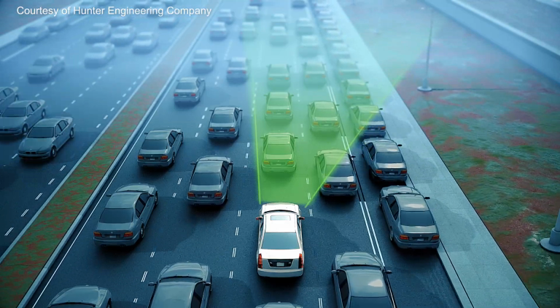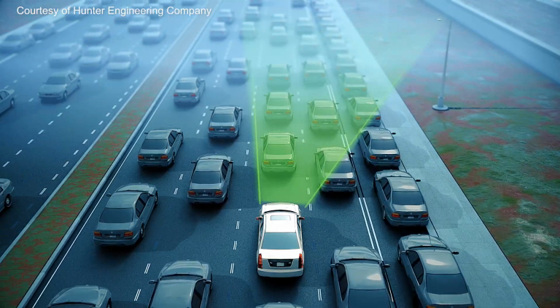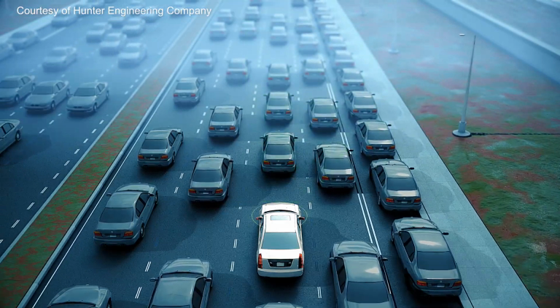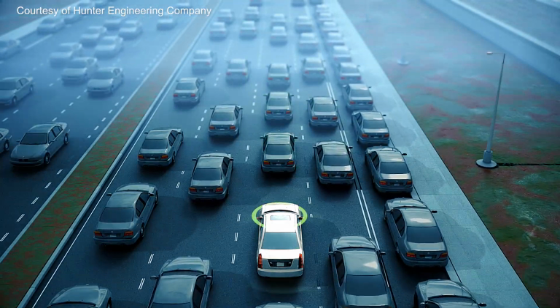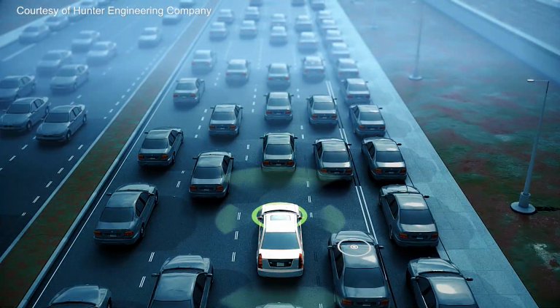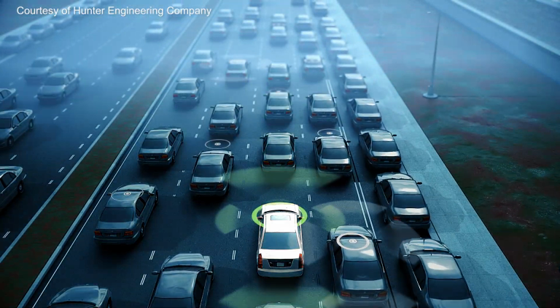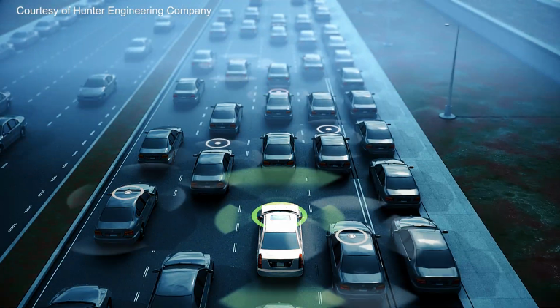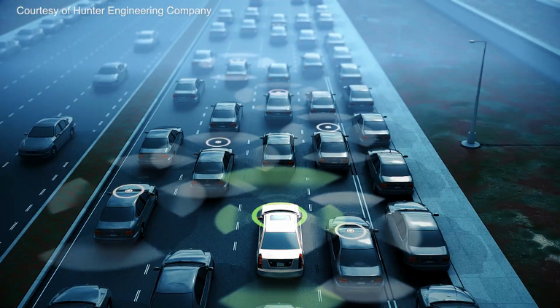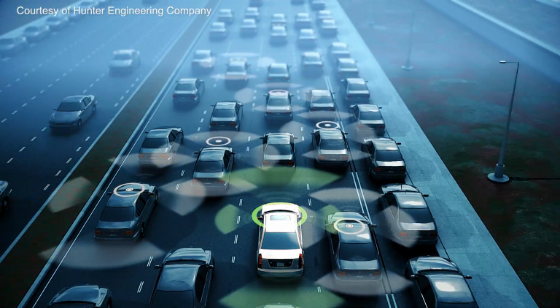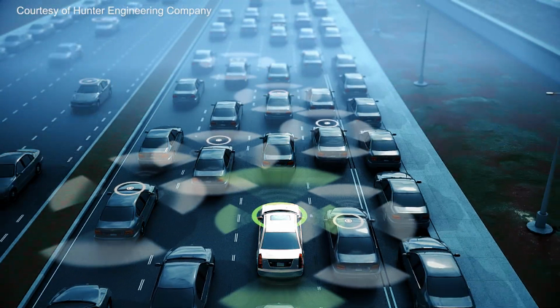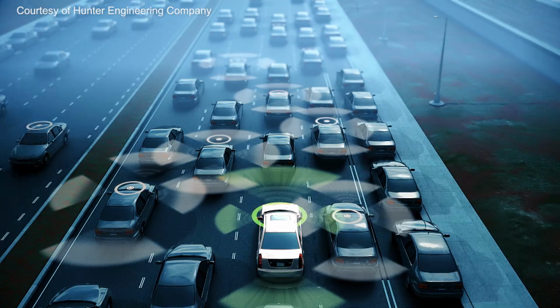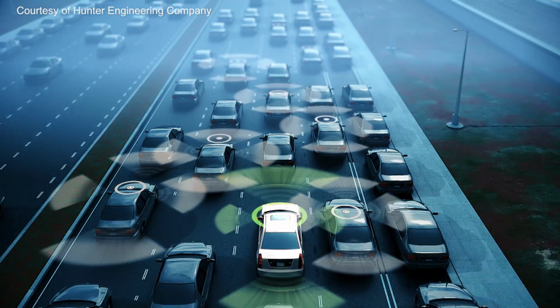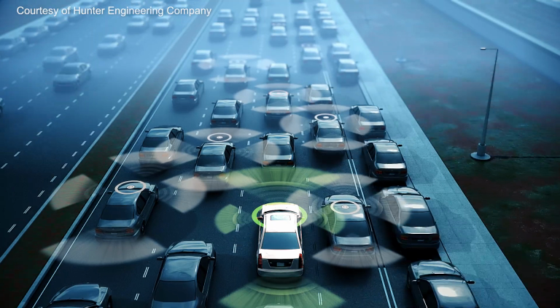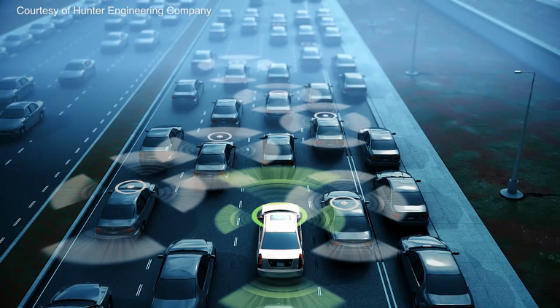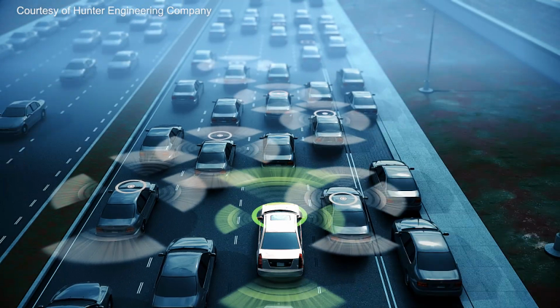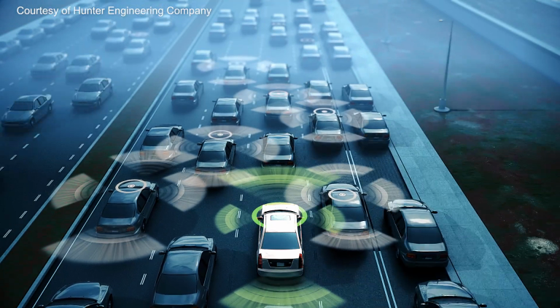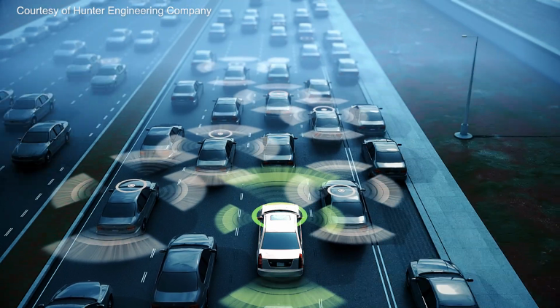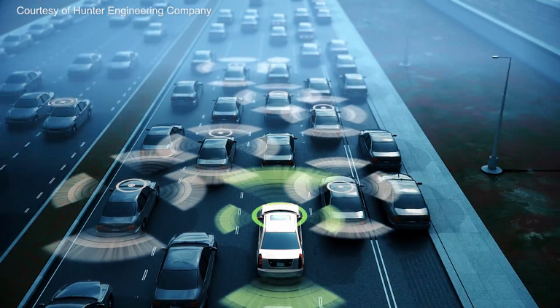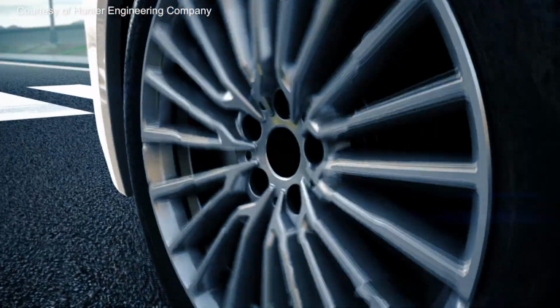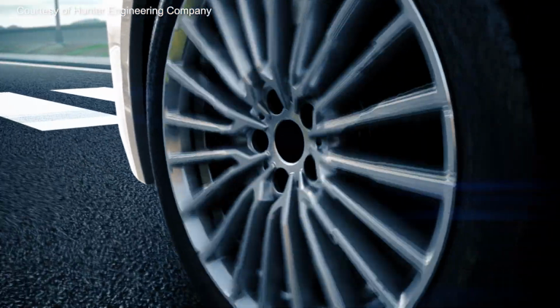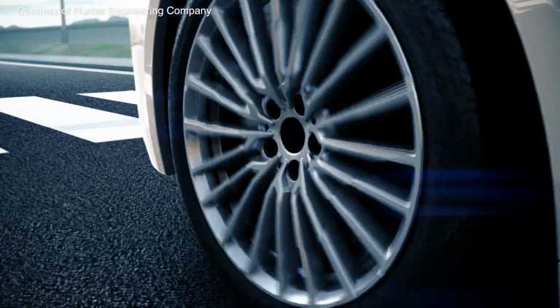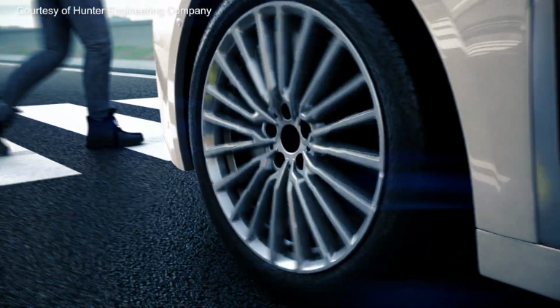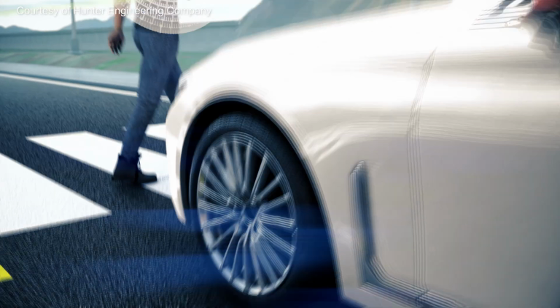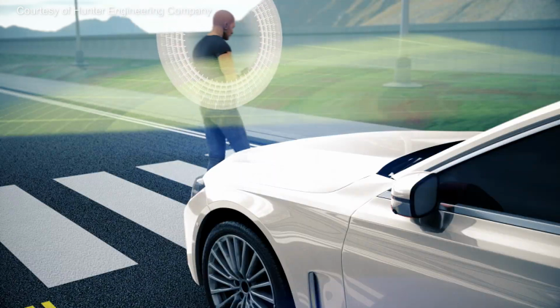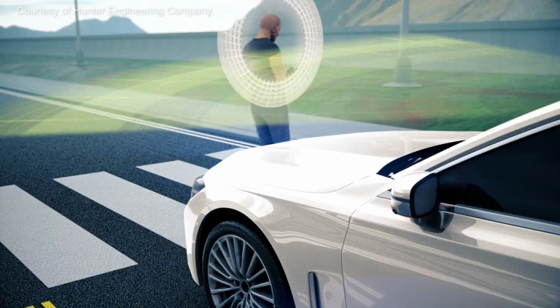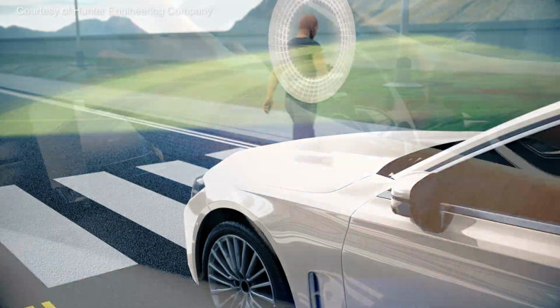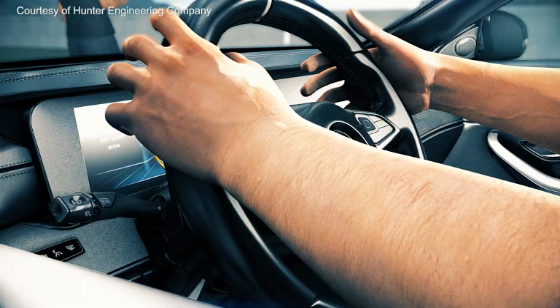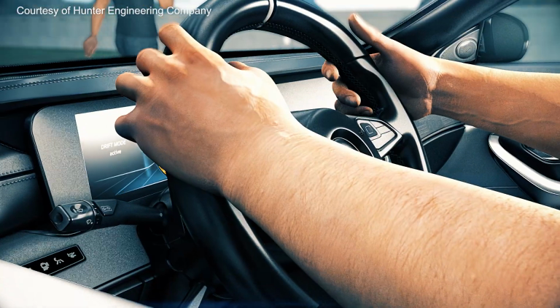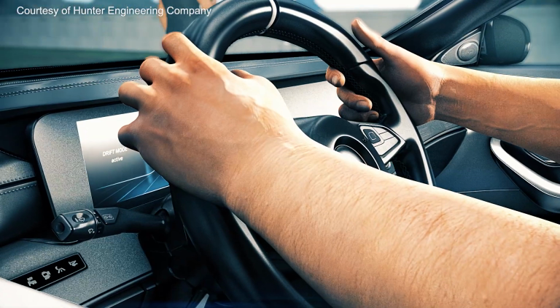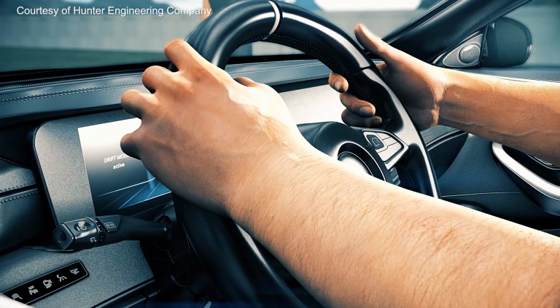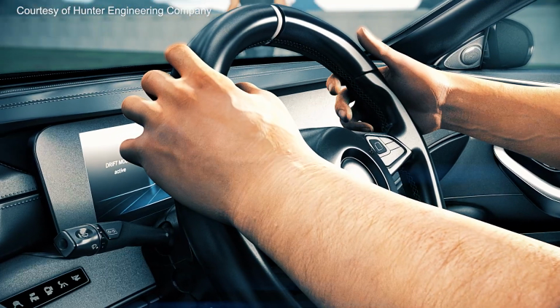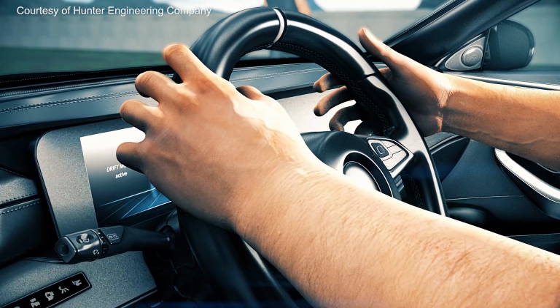As we continue to push toward fully autonomous vehicles, we will only see the number of sensors per car continue to grow. But as we move forward, it promises to be an exciting and much safer era for the automobile industry.